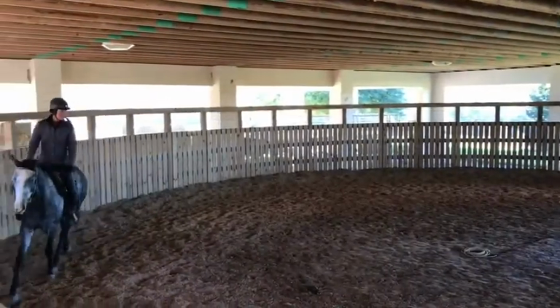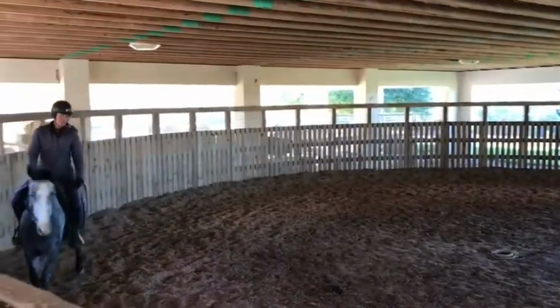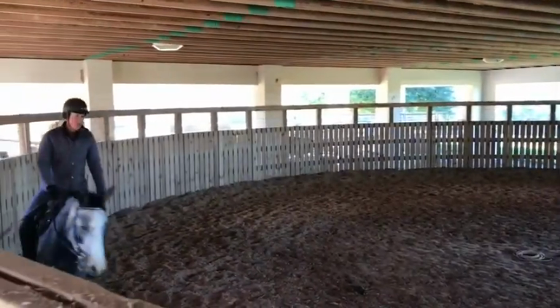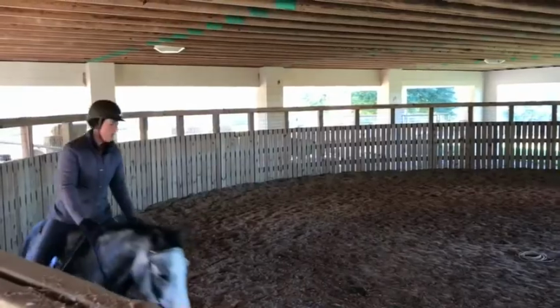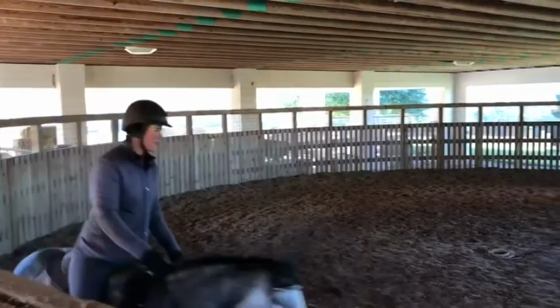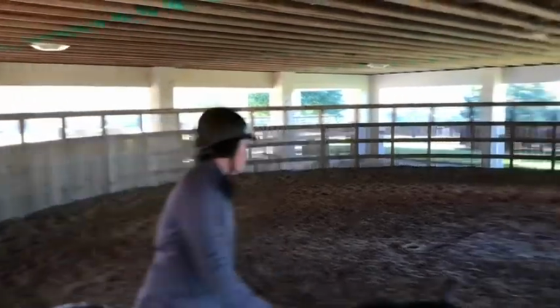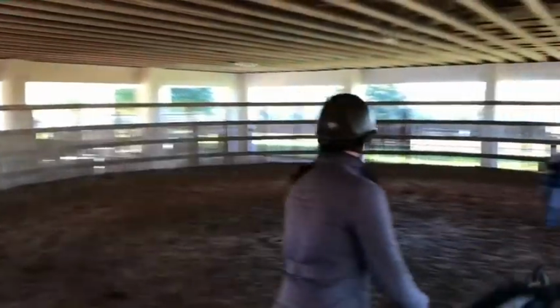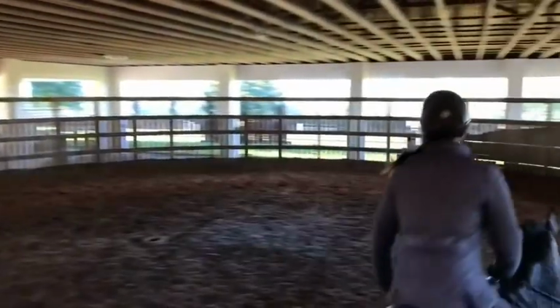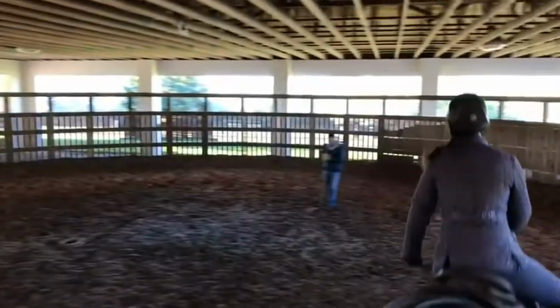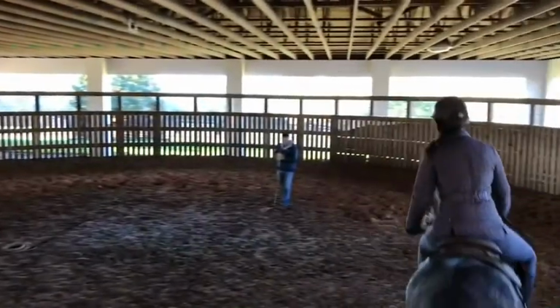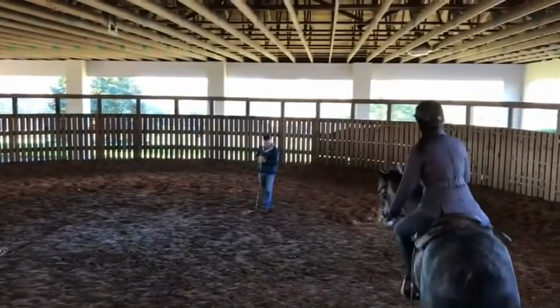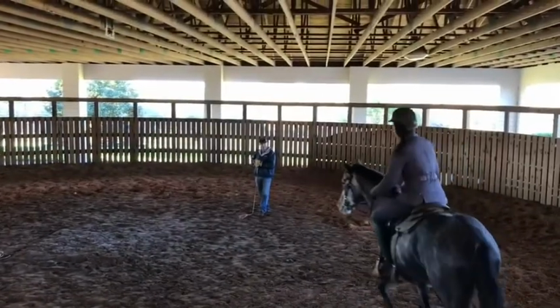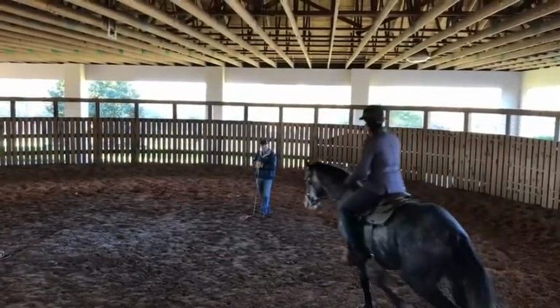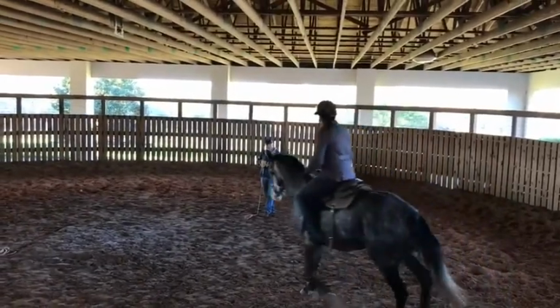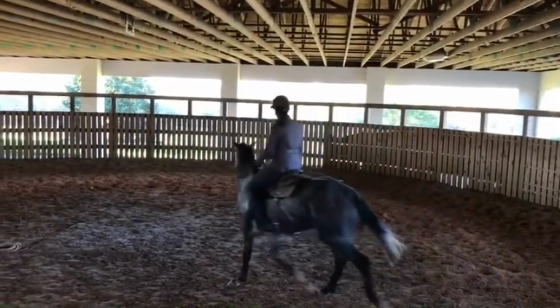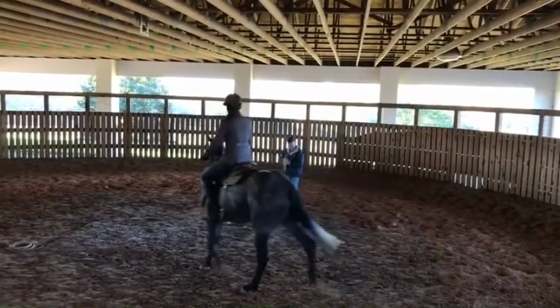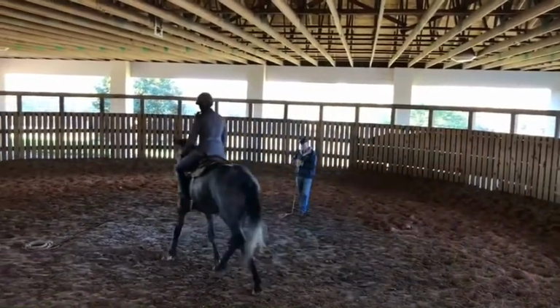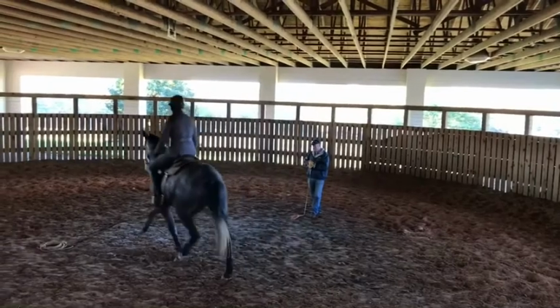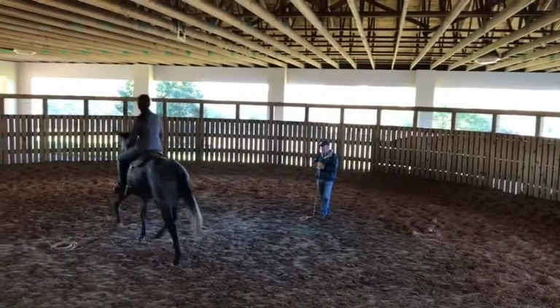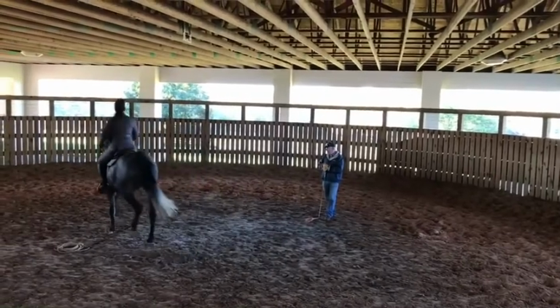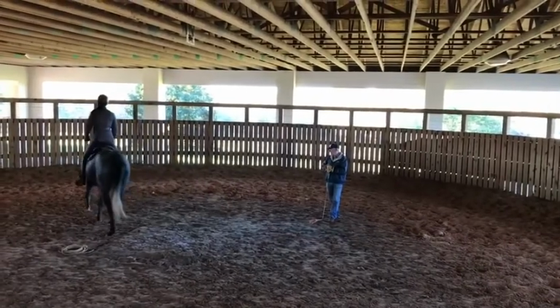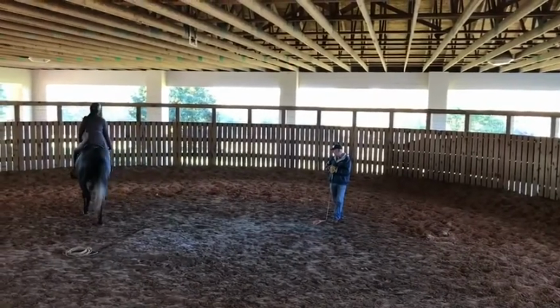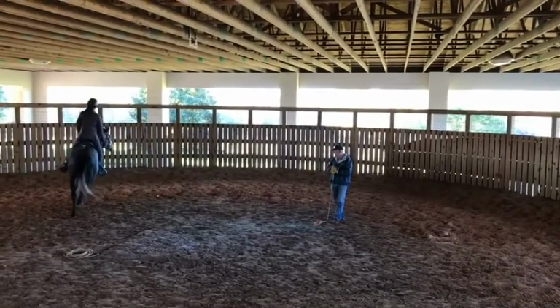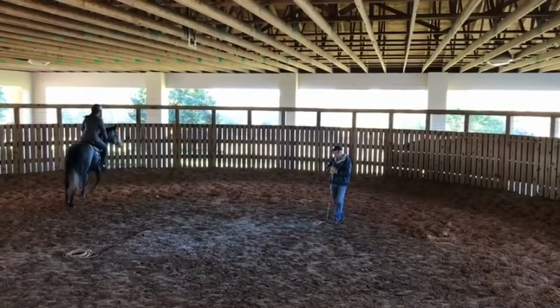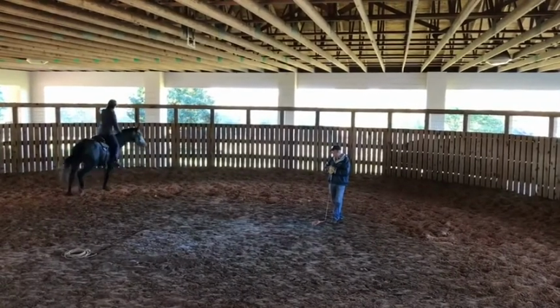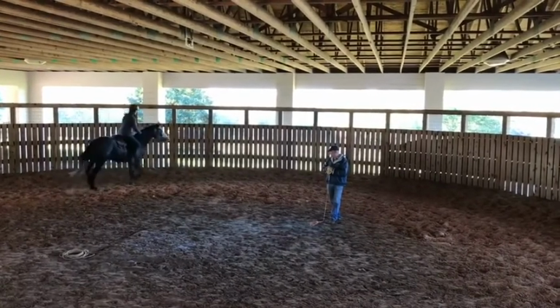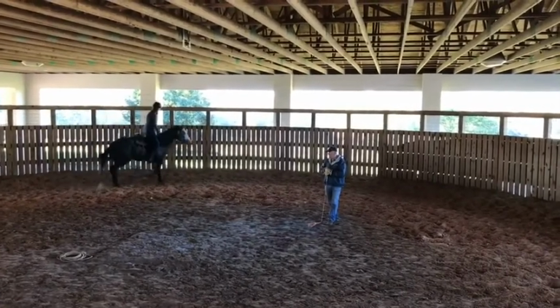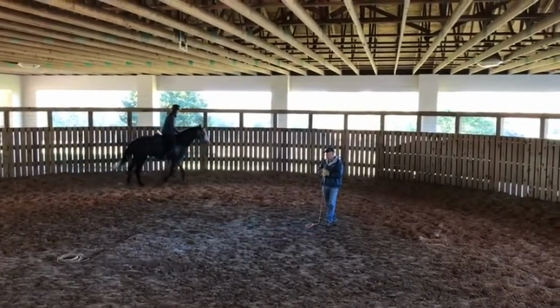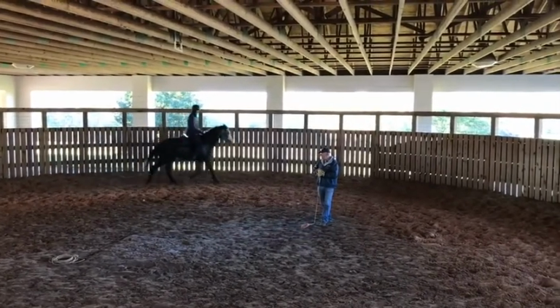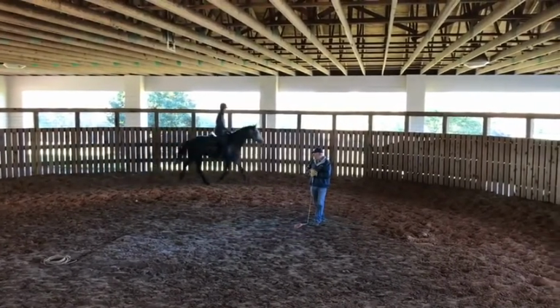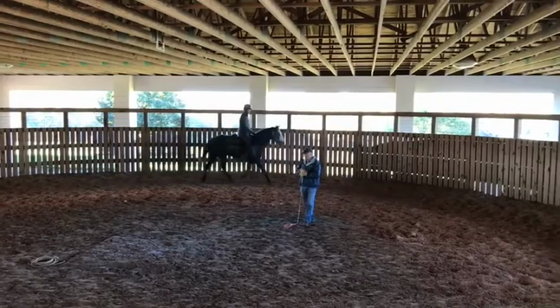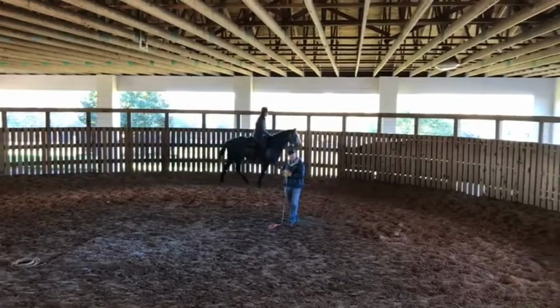Here's just a little clip I thought I'd throw in from one of PD's first few rides, almost a year ago now. I started him at the beginning — or sorry, the end of November.